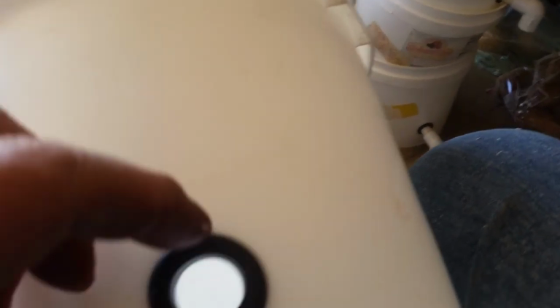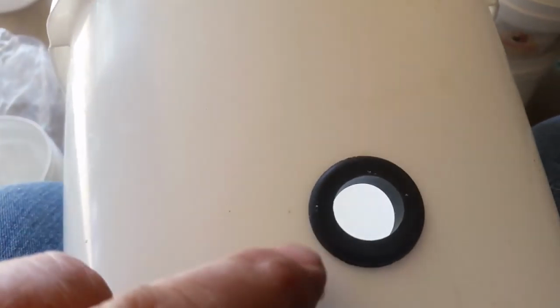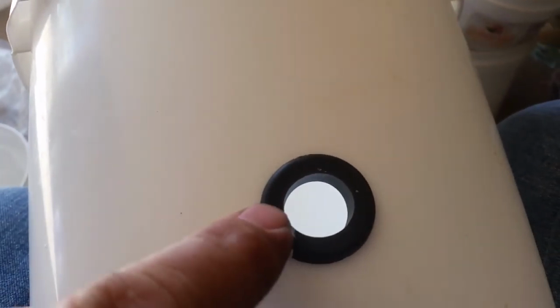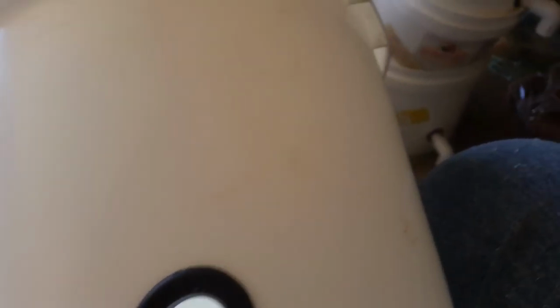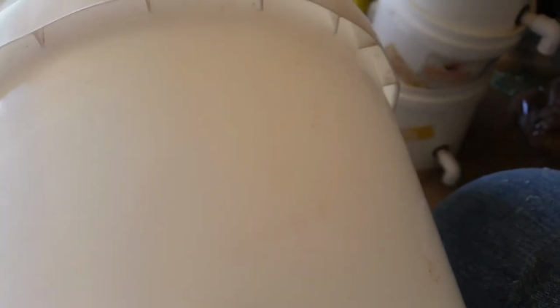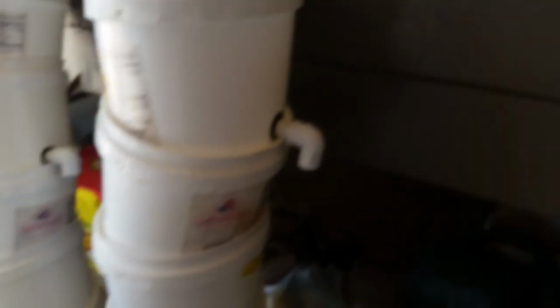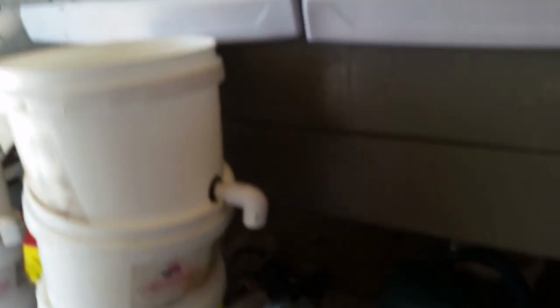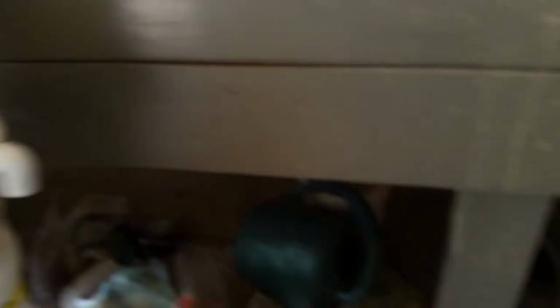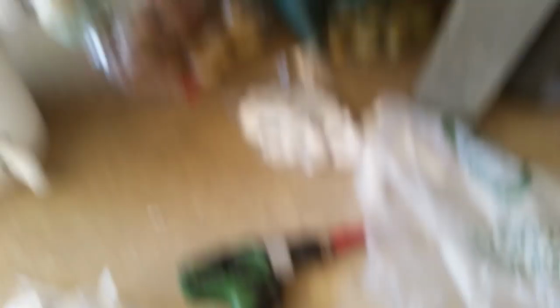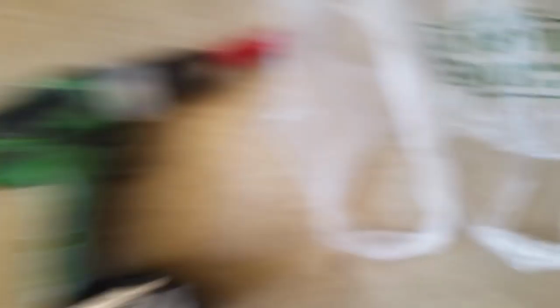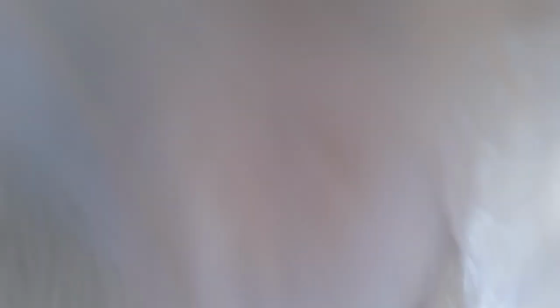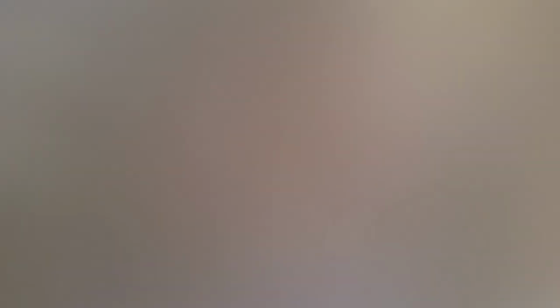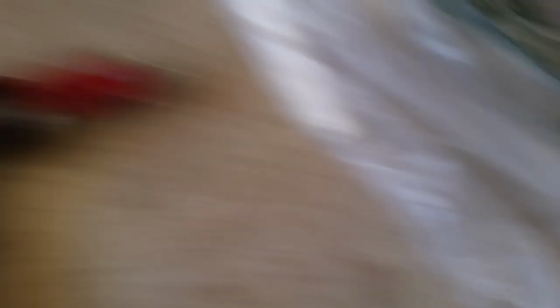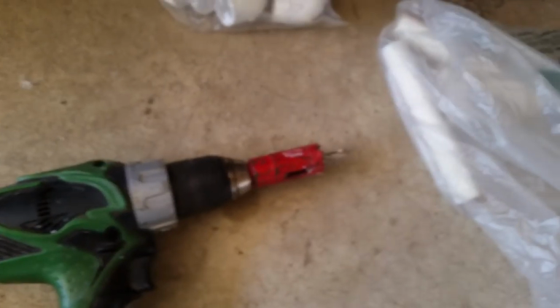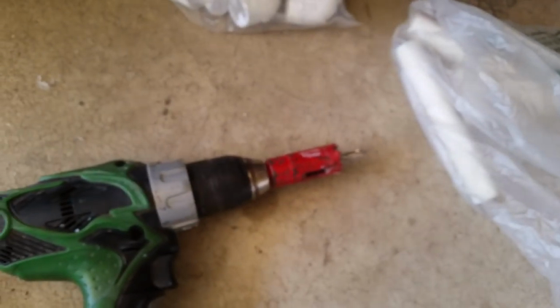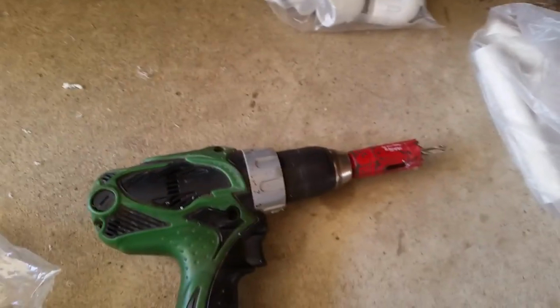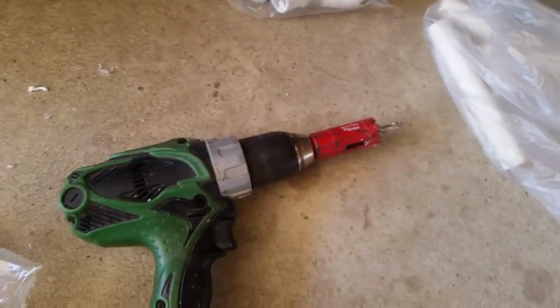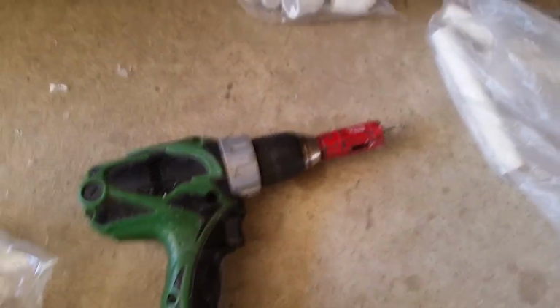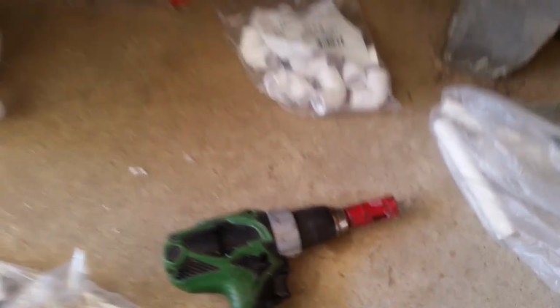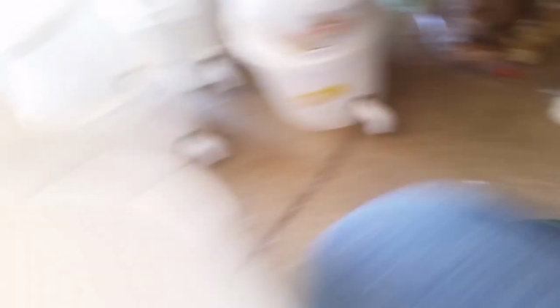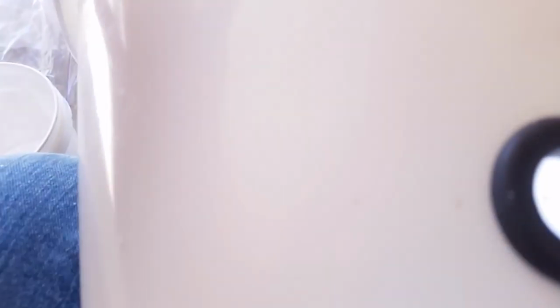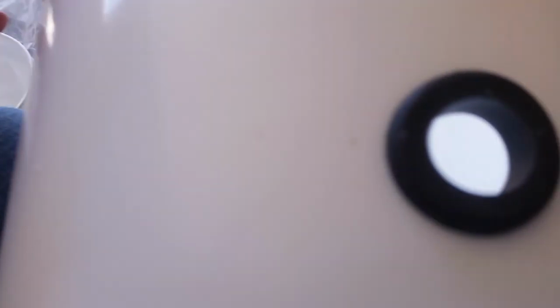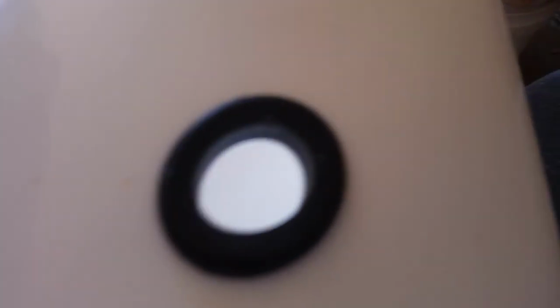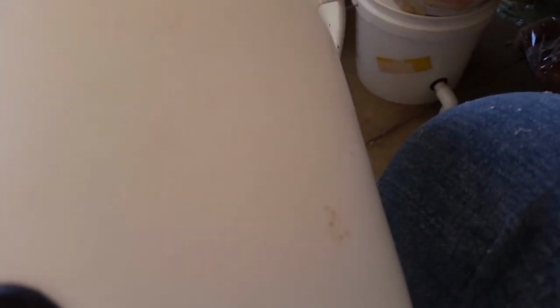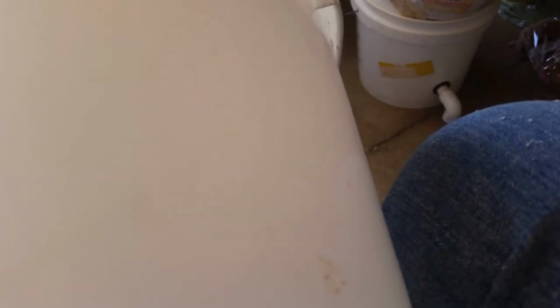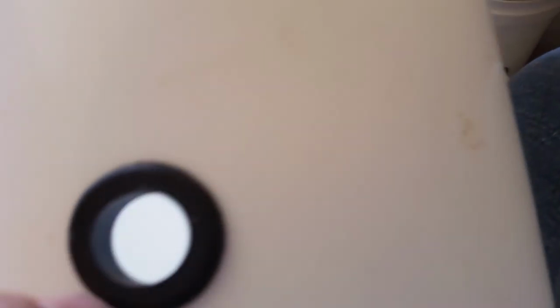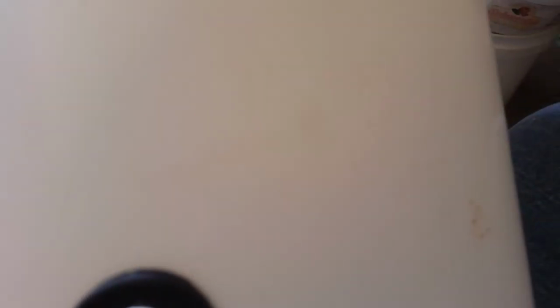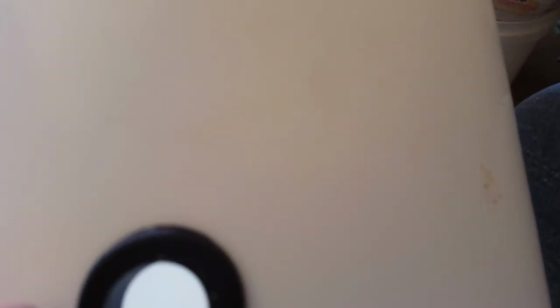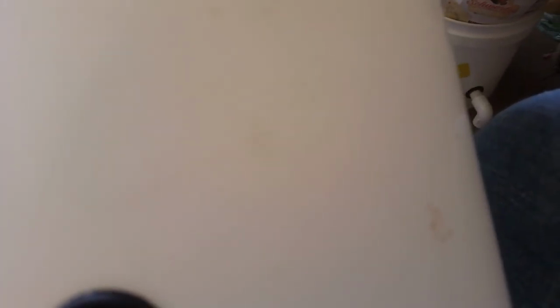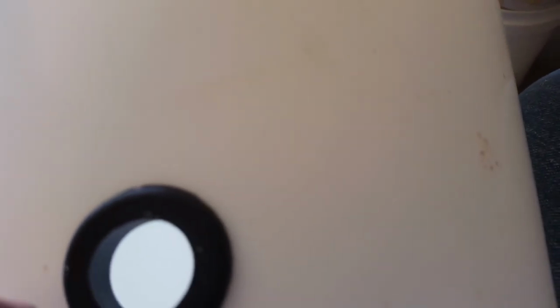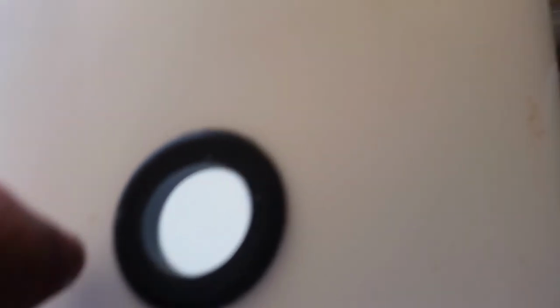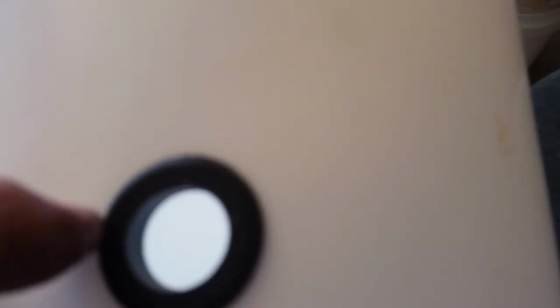I take and I drill an inch hole with a hole saw on the end of a drill. I drill a hole about — the center of it is about two and a quarter inches up from the bottom.